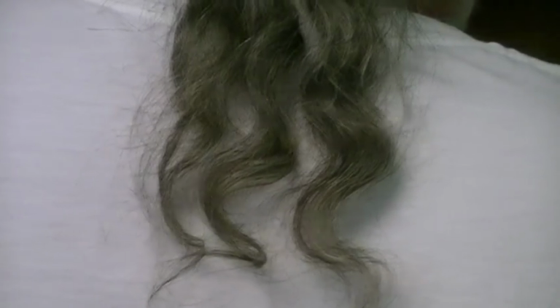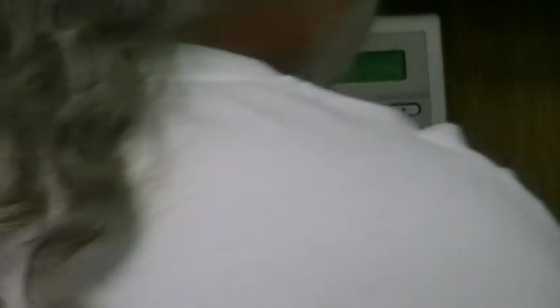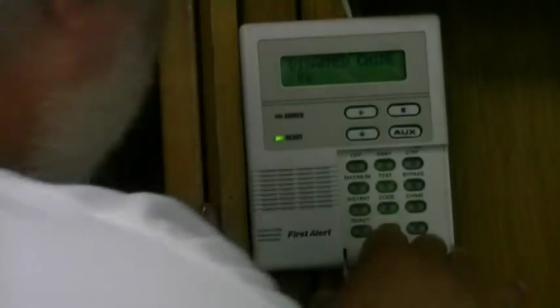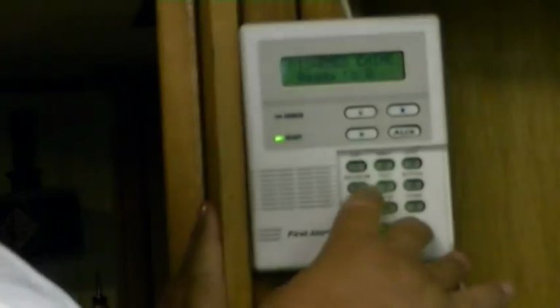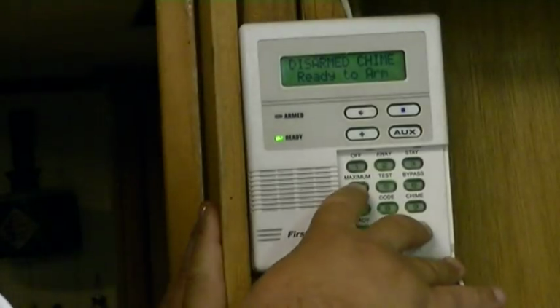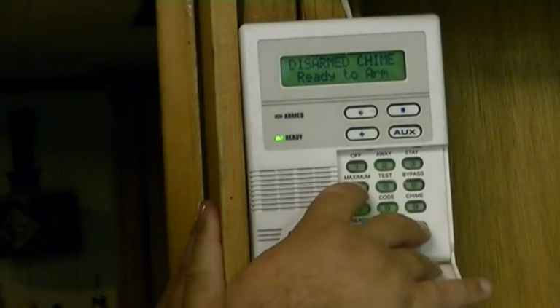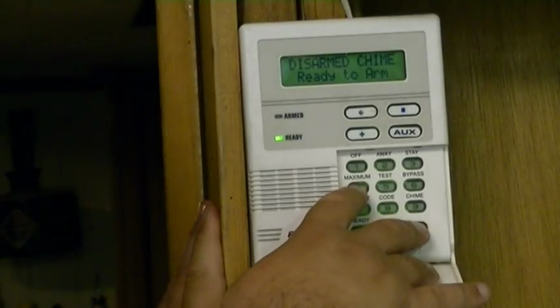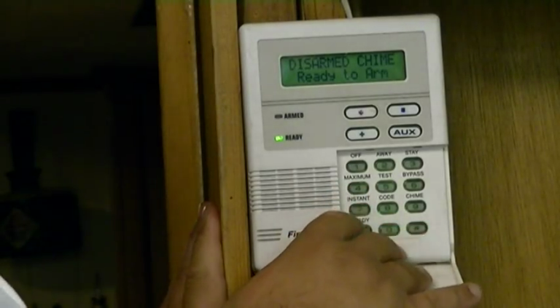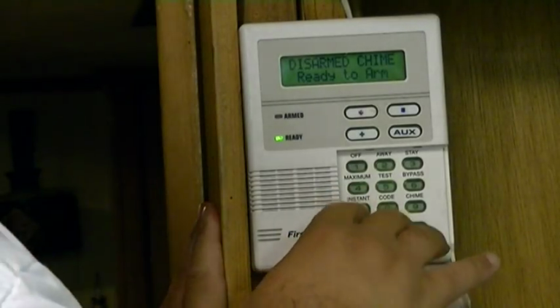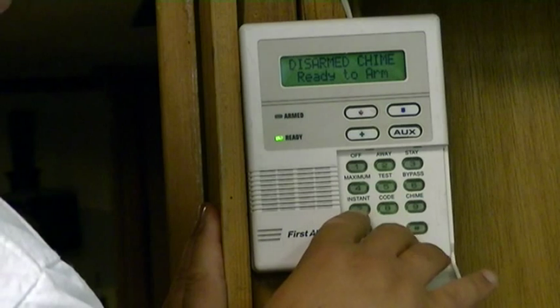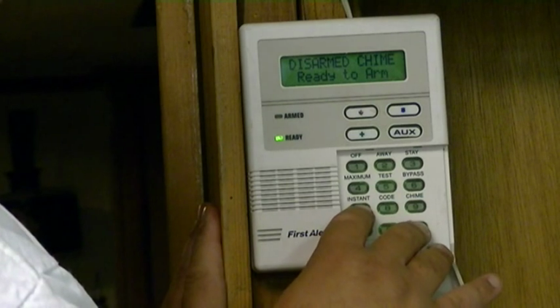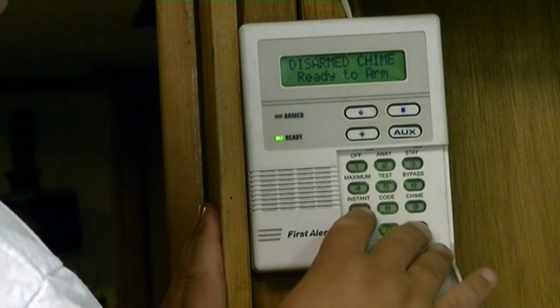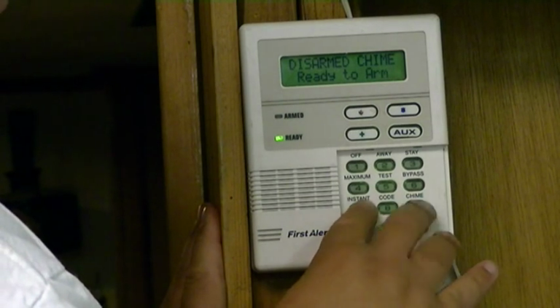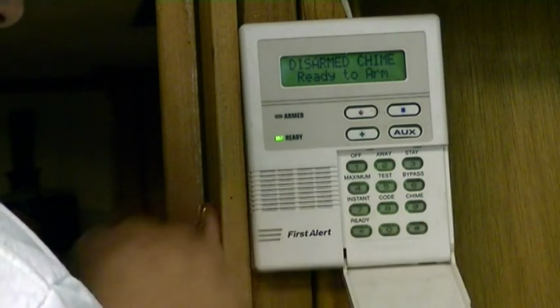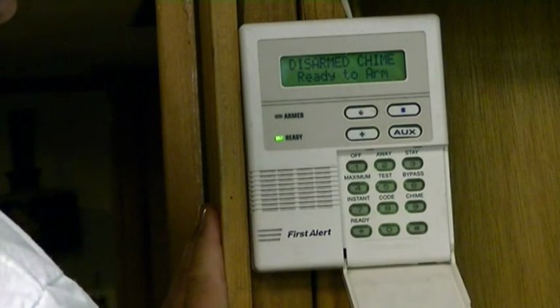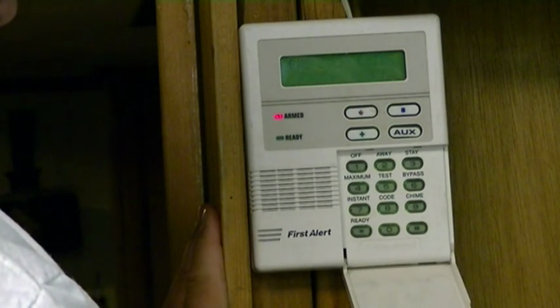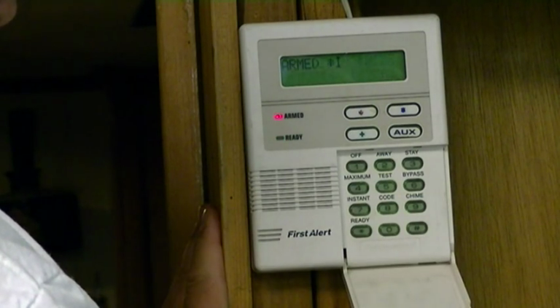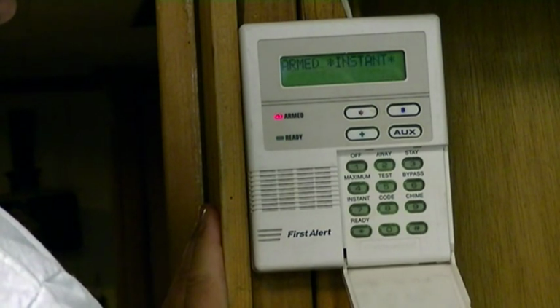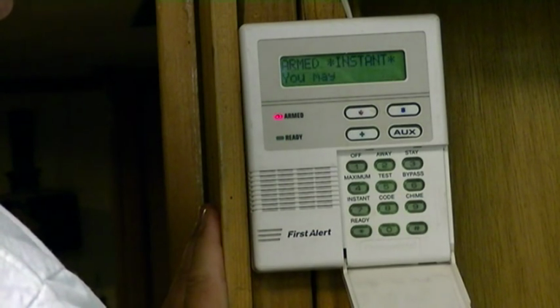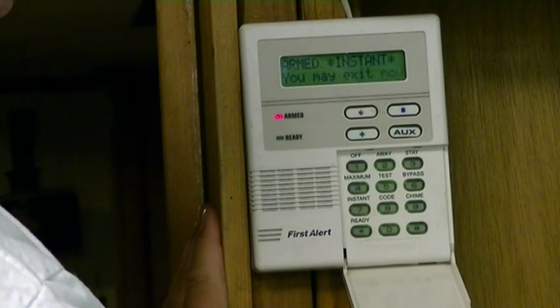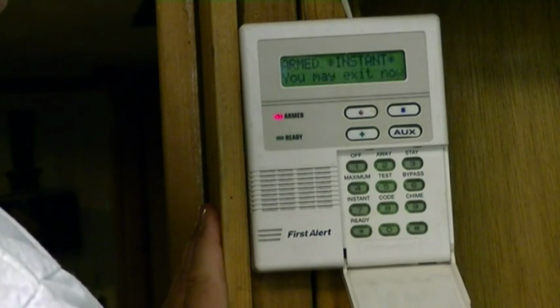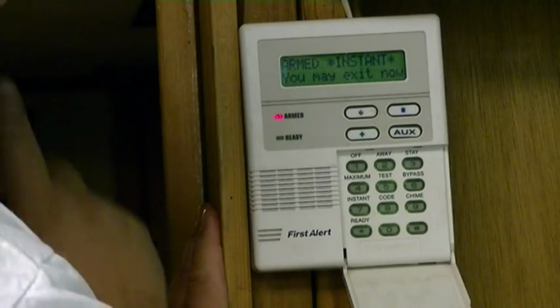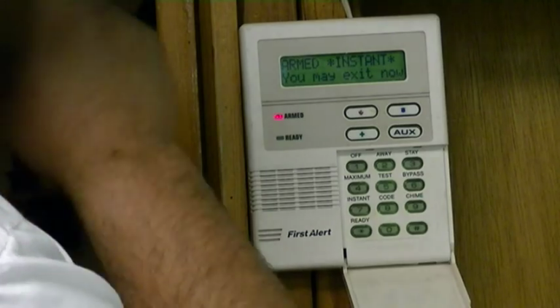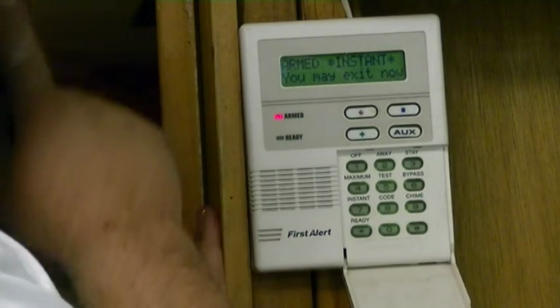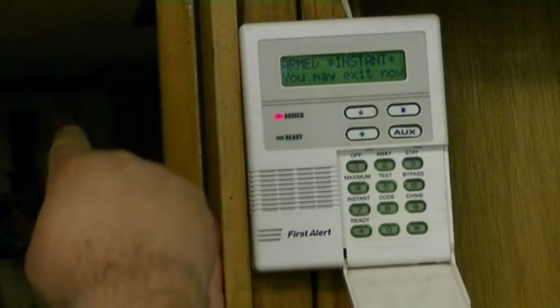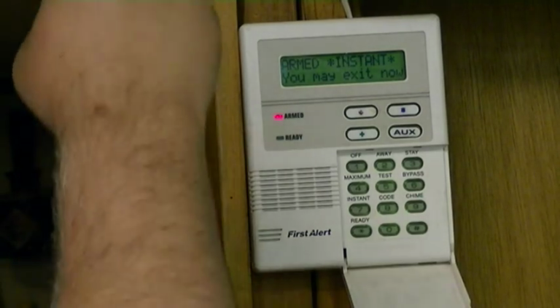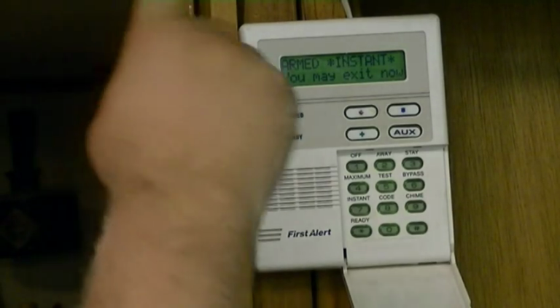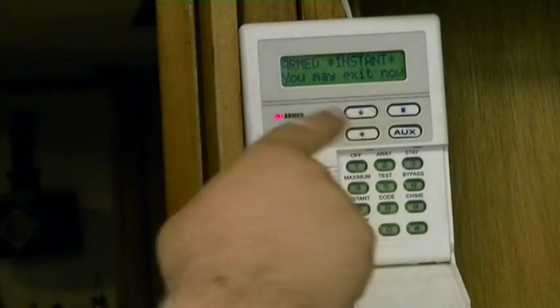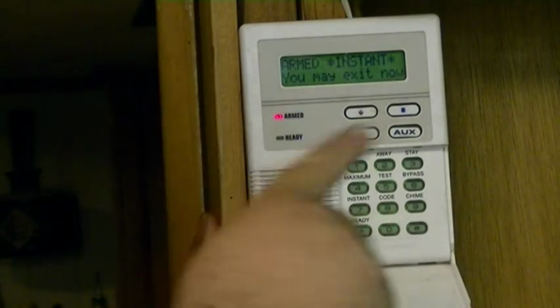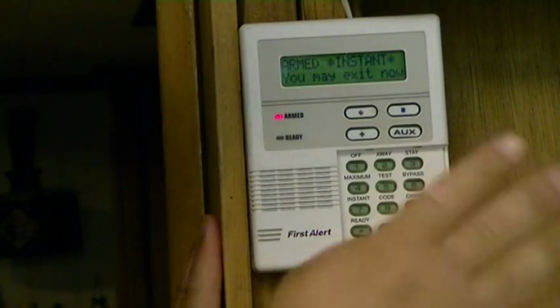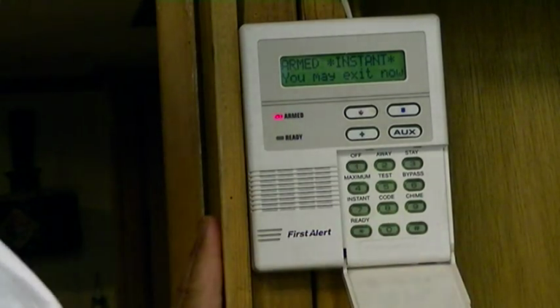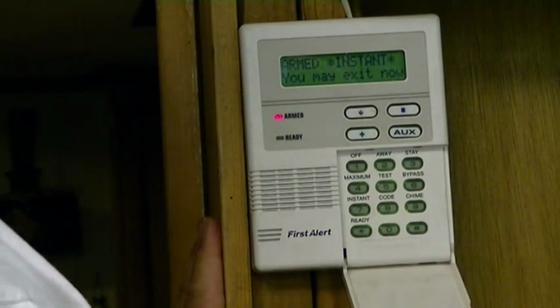I think you can do star 4 also for maximum, or star 7 rather for instant. And now if the motion detector were working and I would move, it would actually set the alarm off instantly.